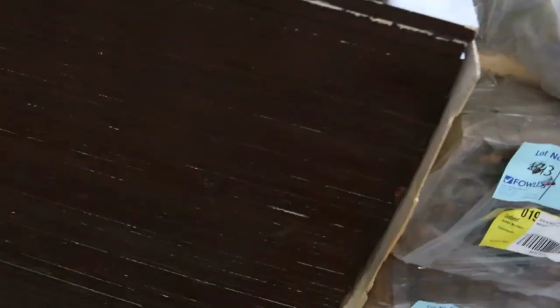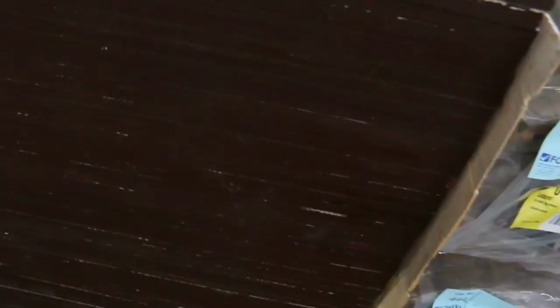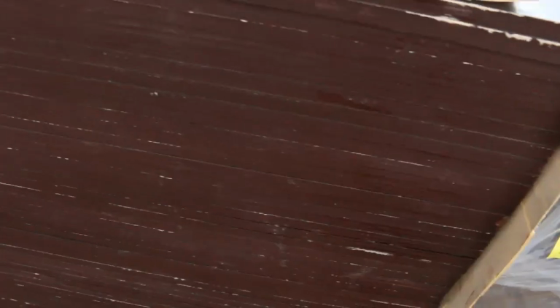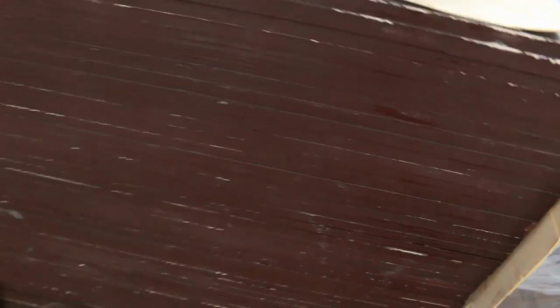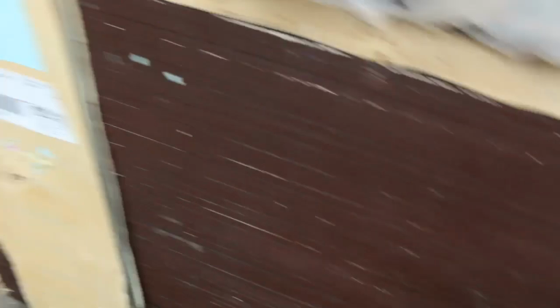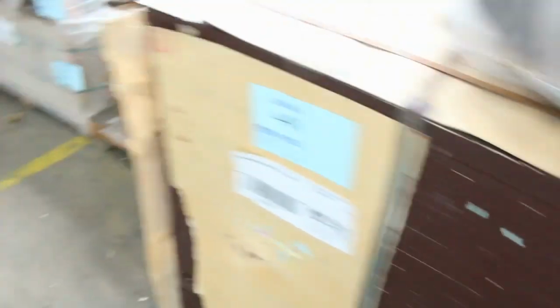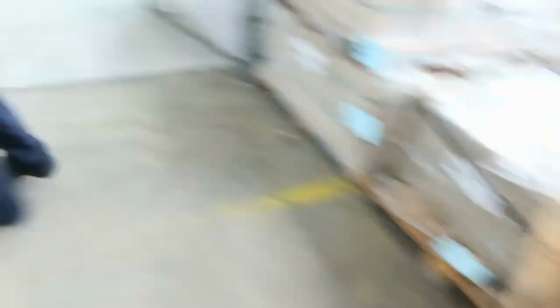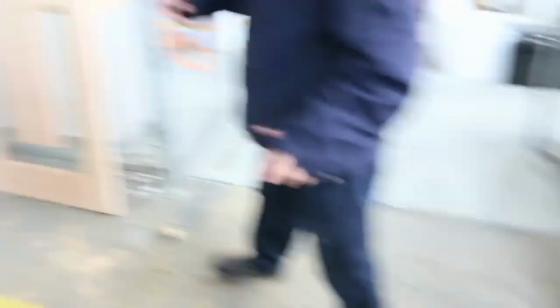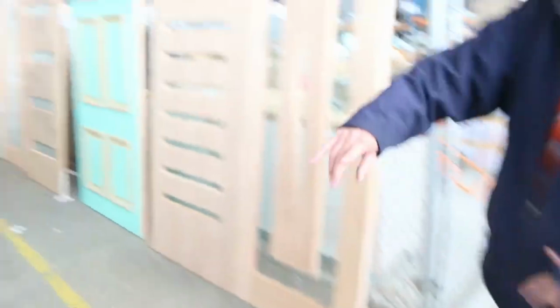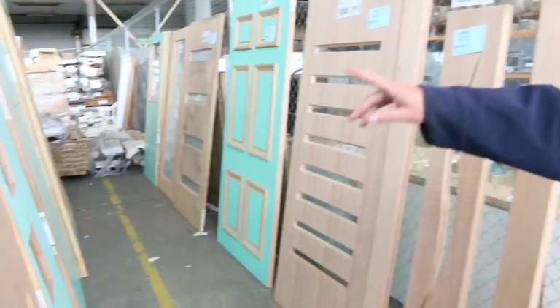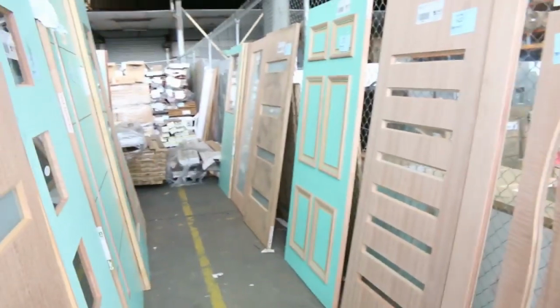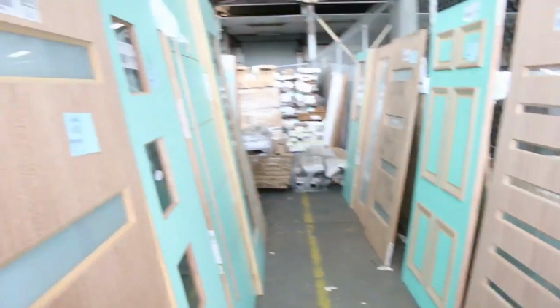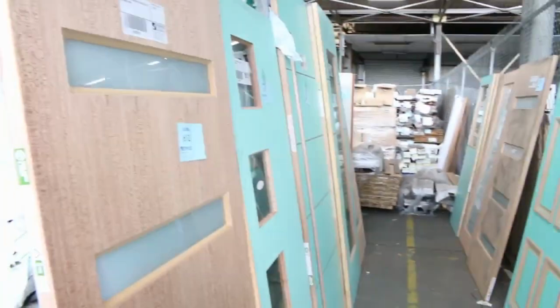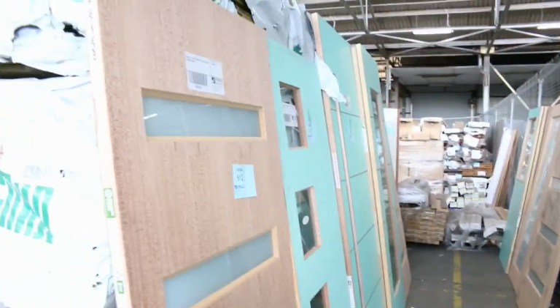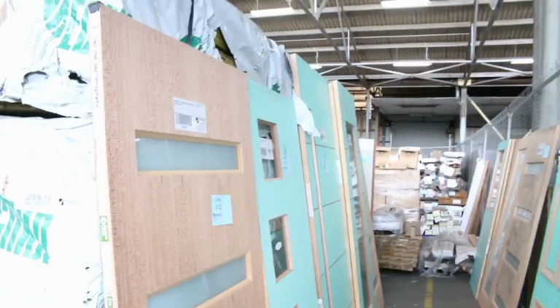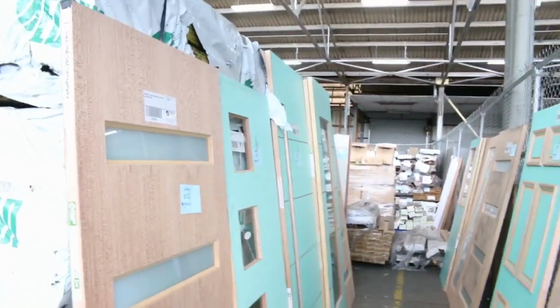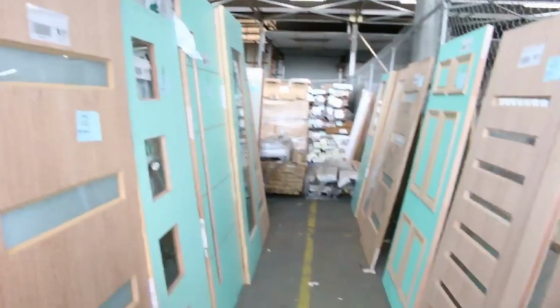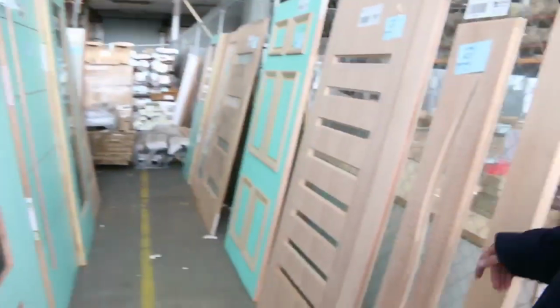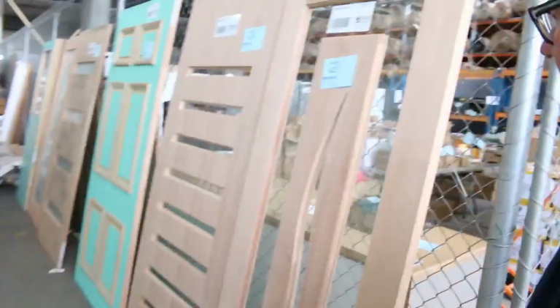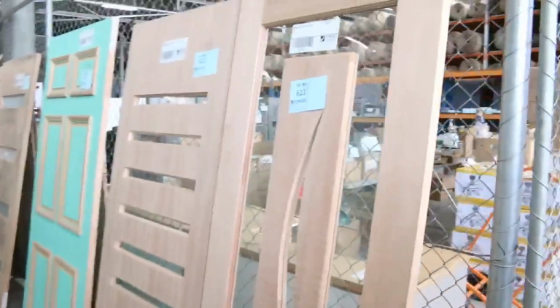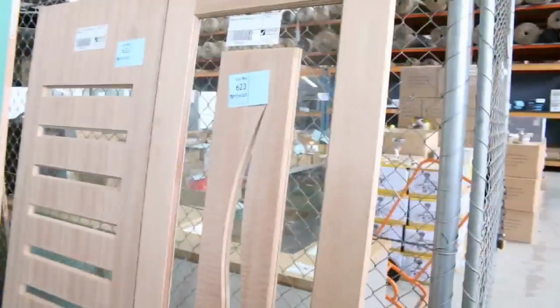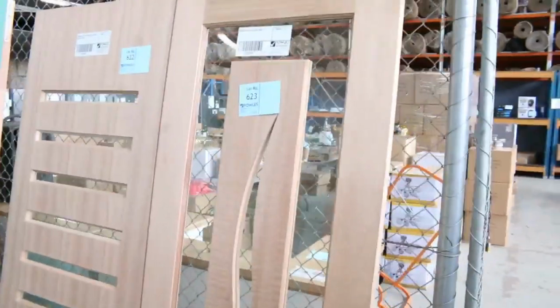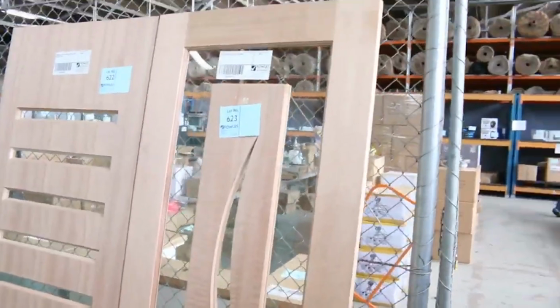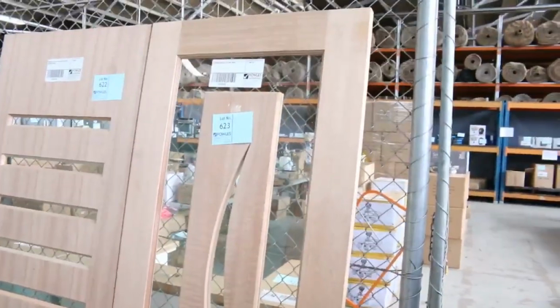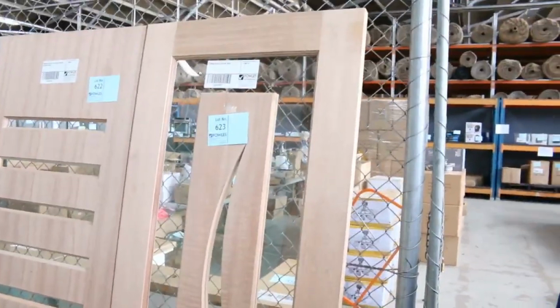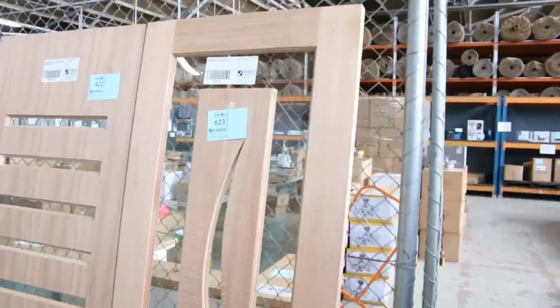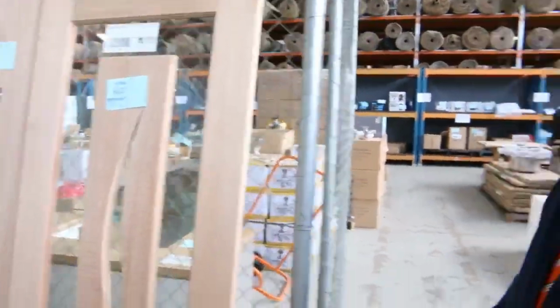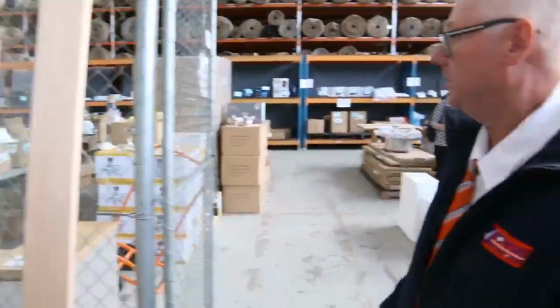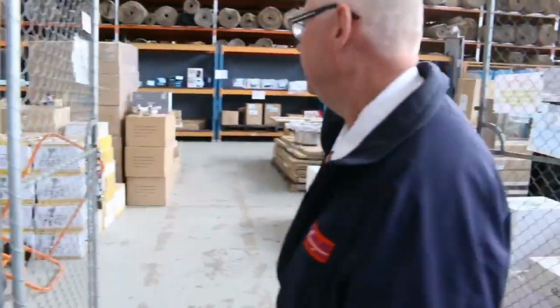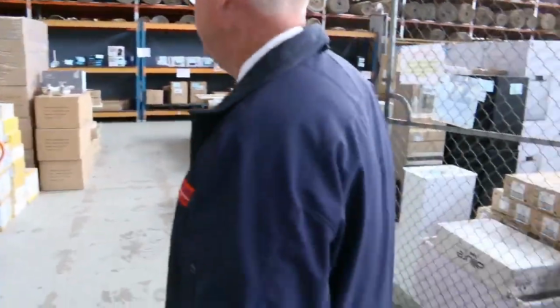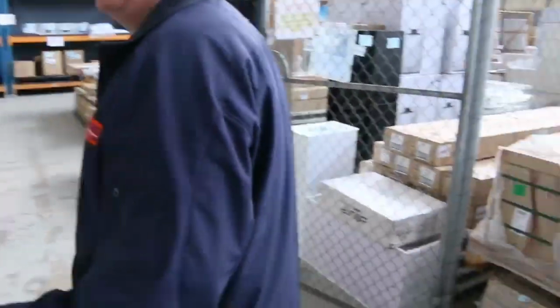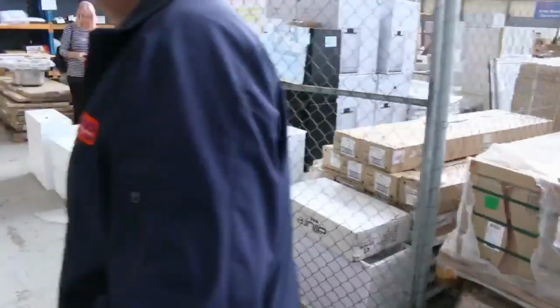Have a look at the doors we finish off with — absolutely magnificent. Look at lot 623, the last lot of the day — that's an absolute ripper. So a great auction there for you guys.